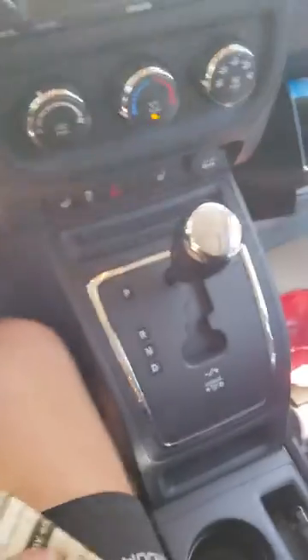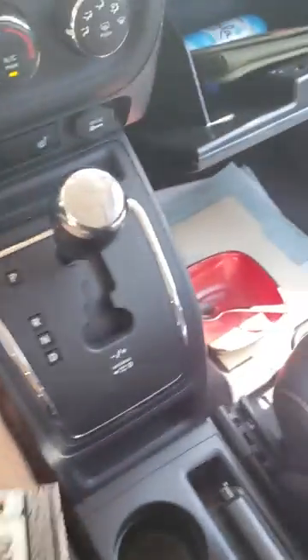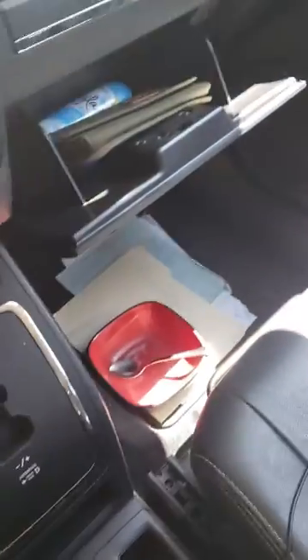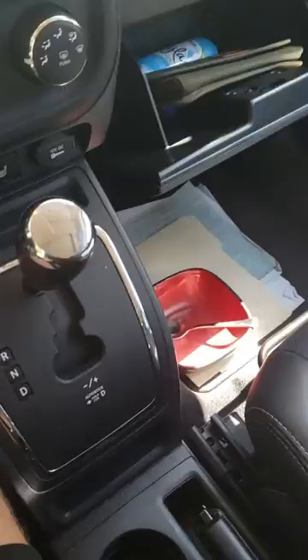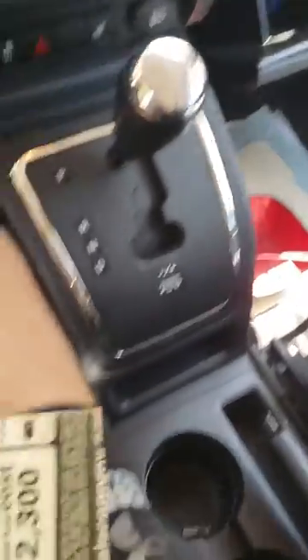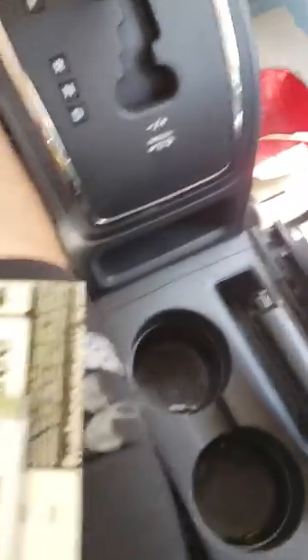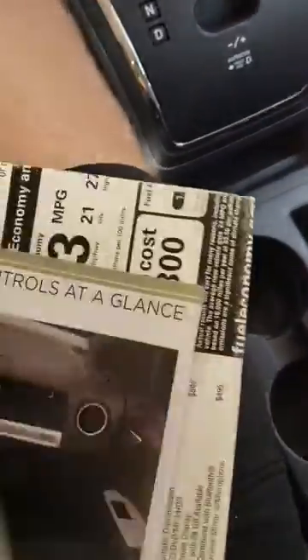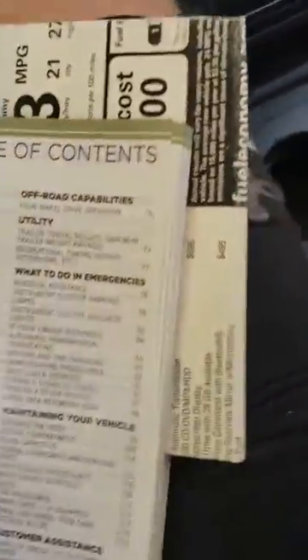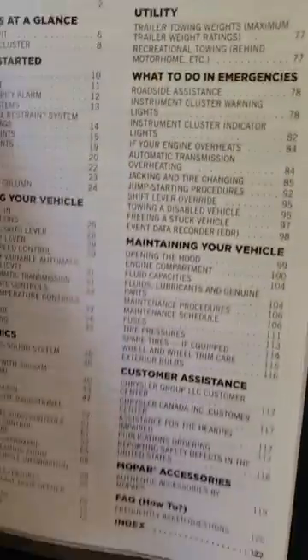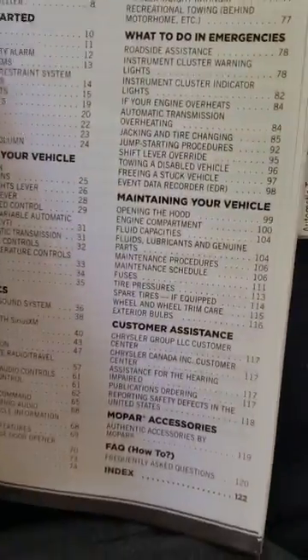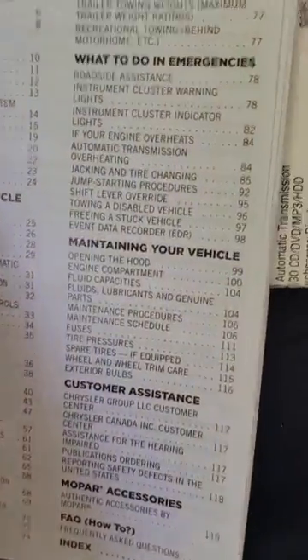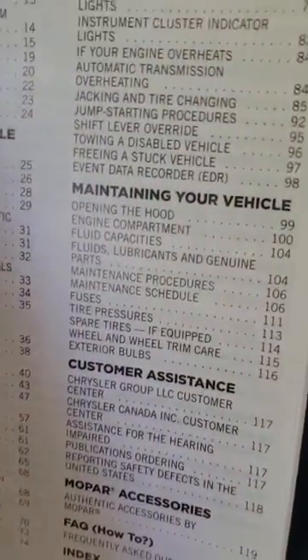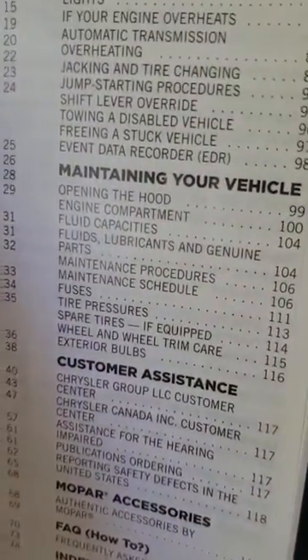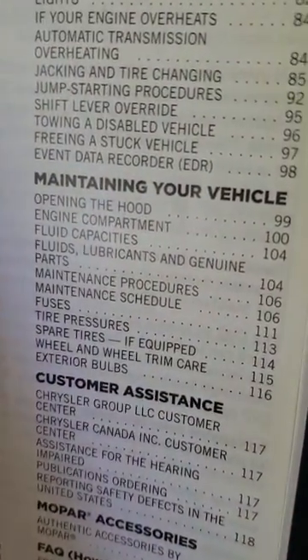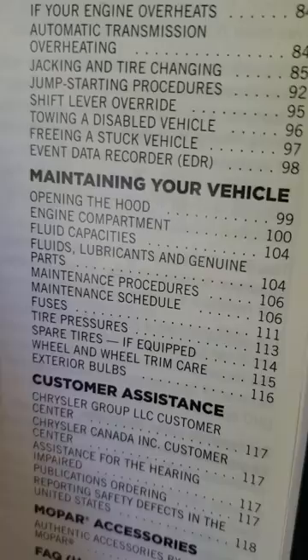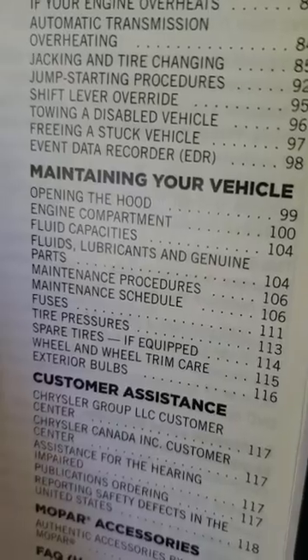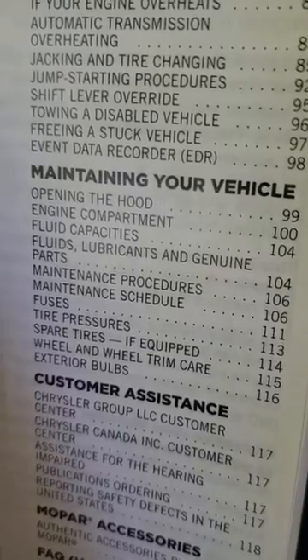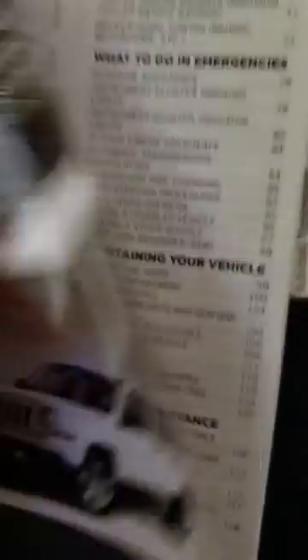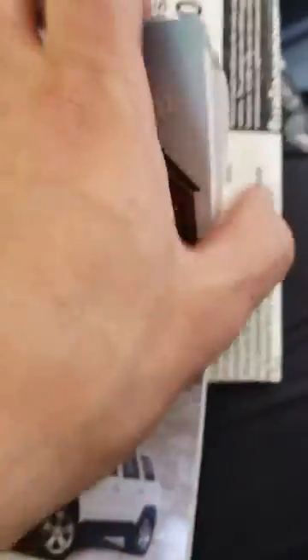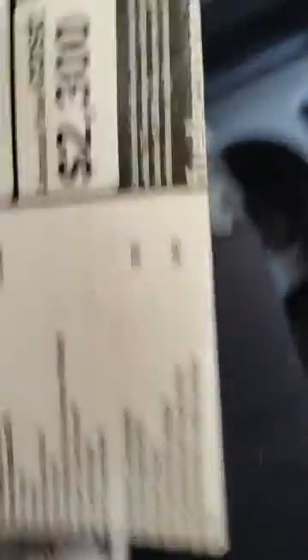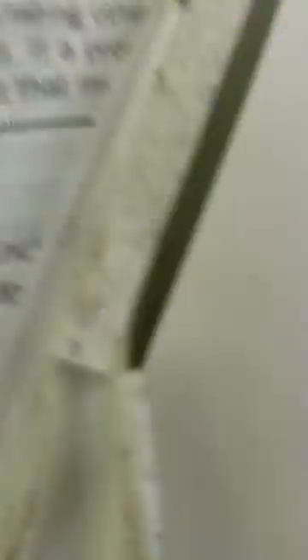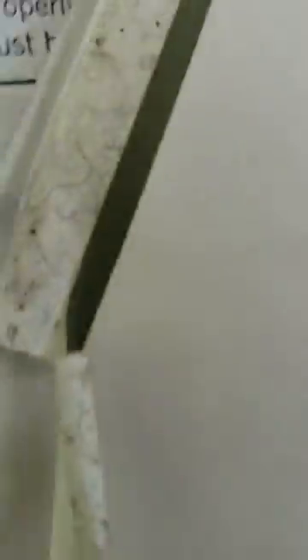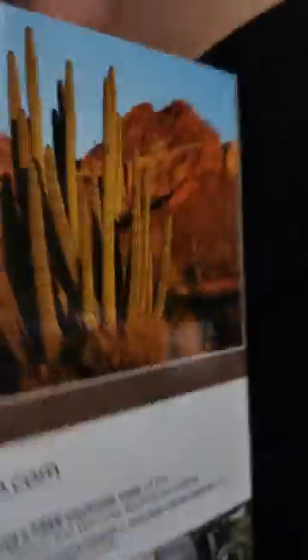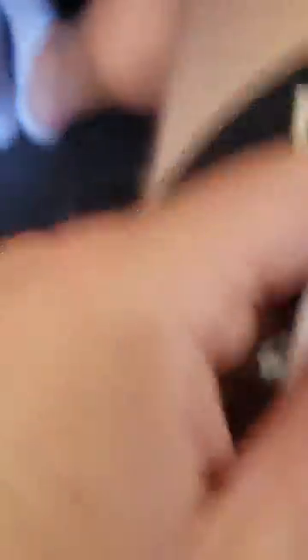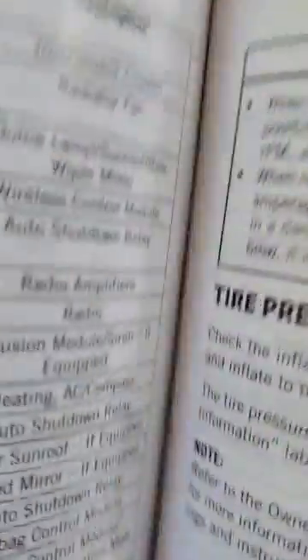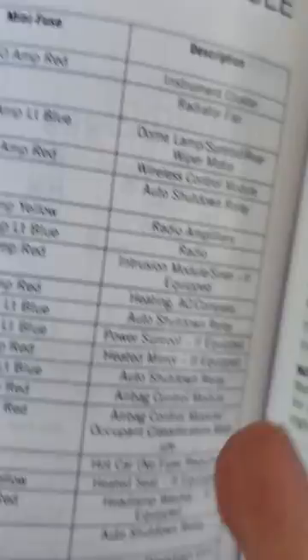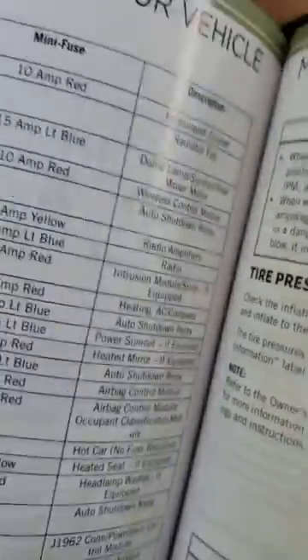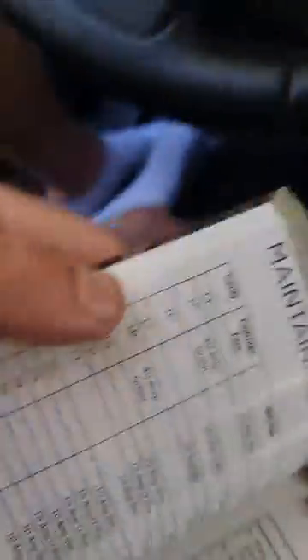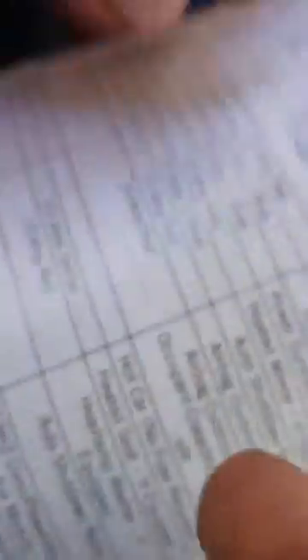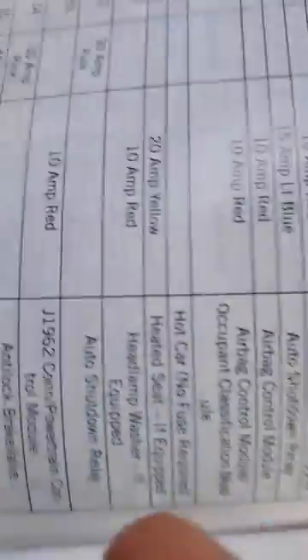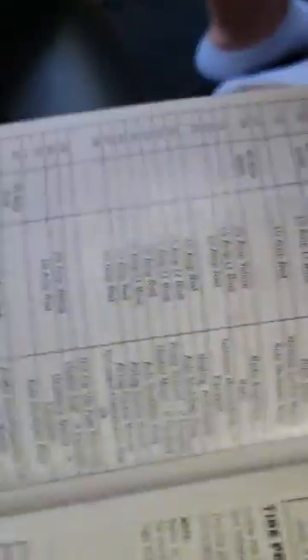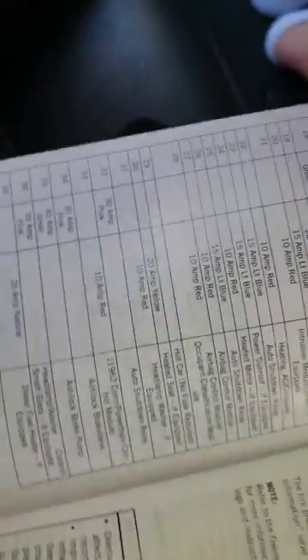You'll go ahead and grab your manual from your glove box, go to the index and look for fuses. As you can see, fuses are on page 111 — it's gonna be different for your manual, but in this case that's what it is.